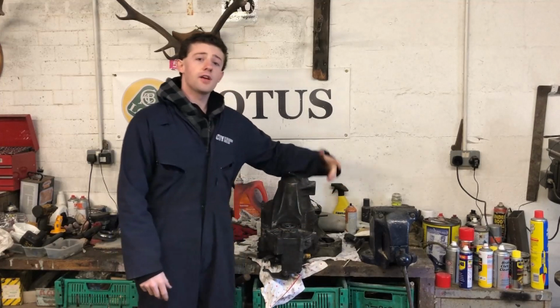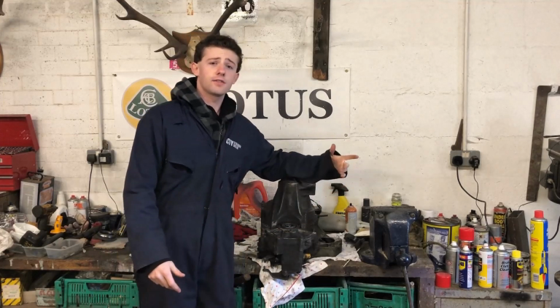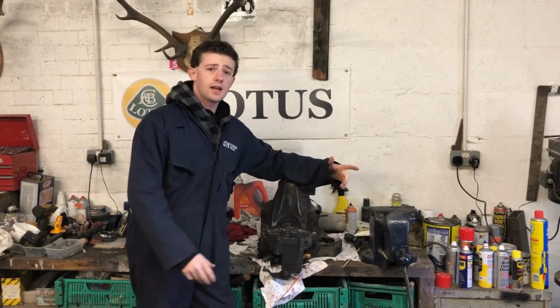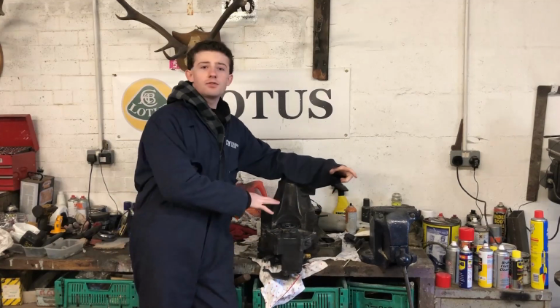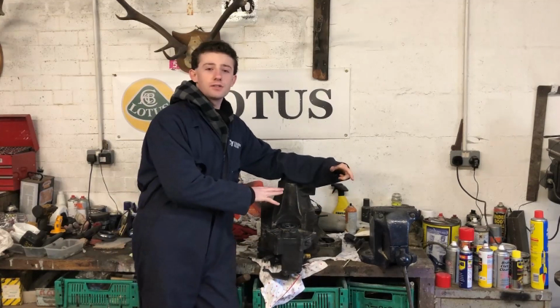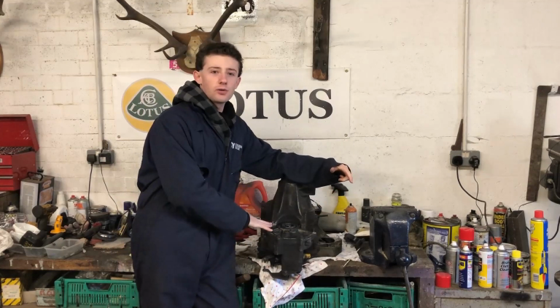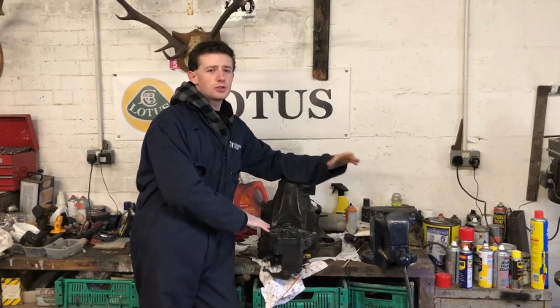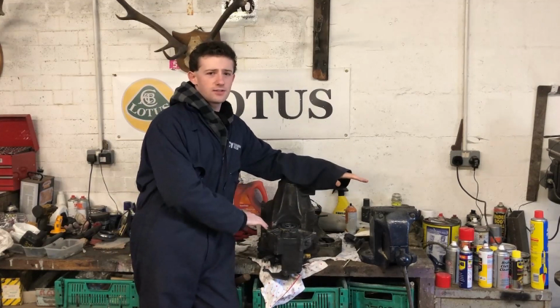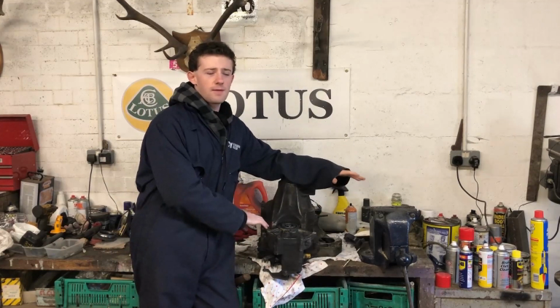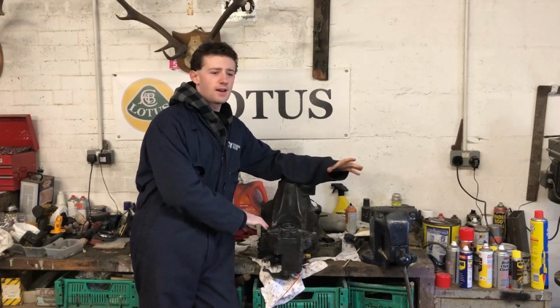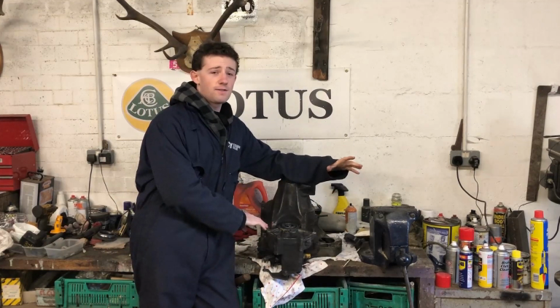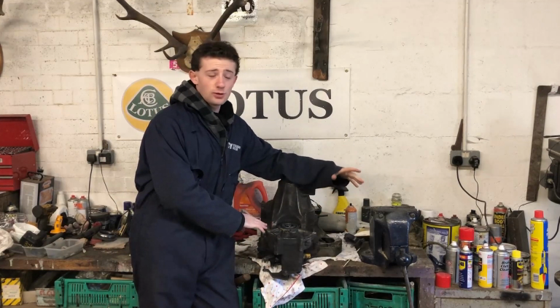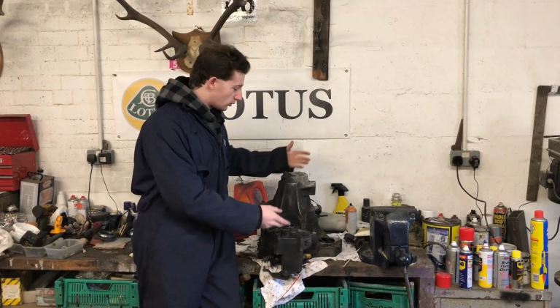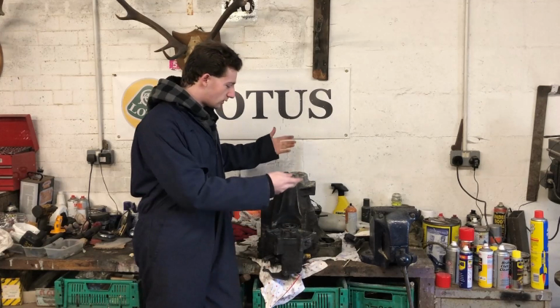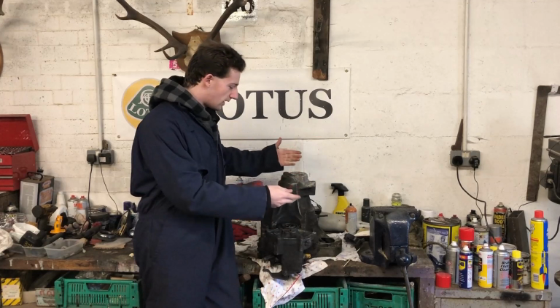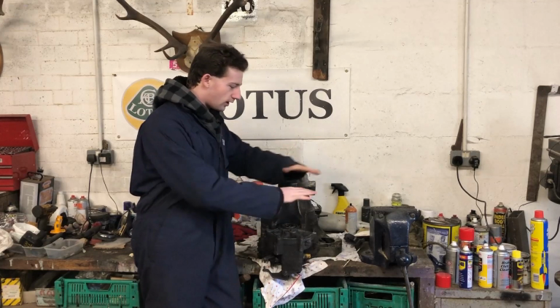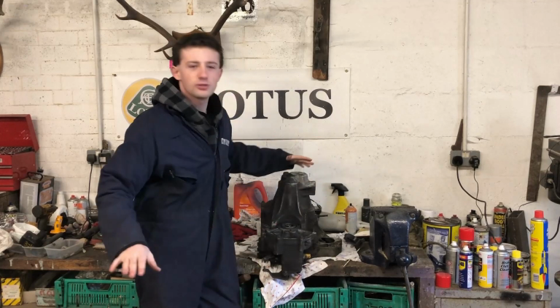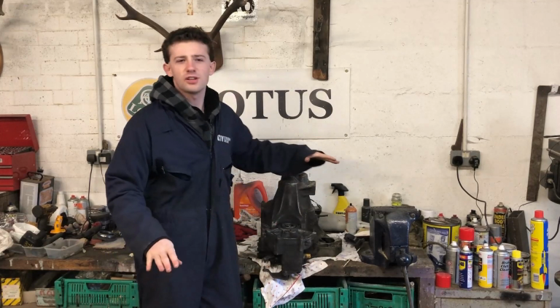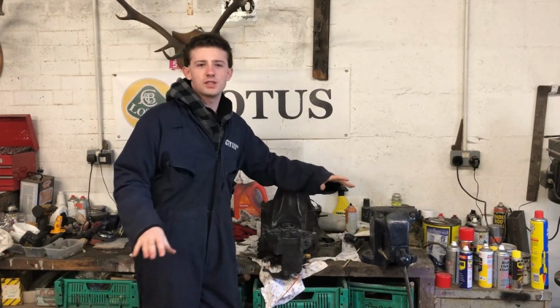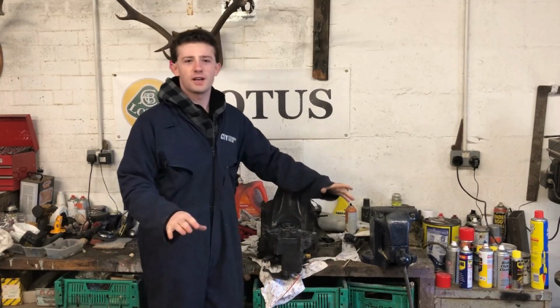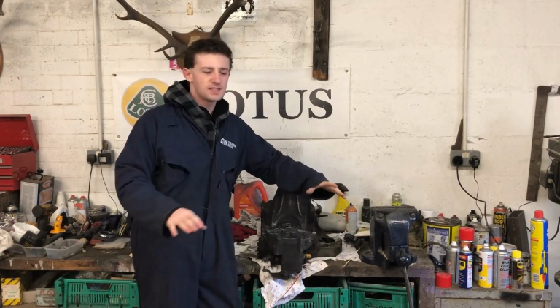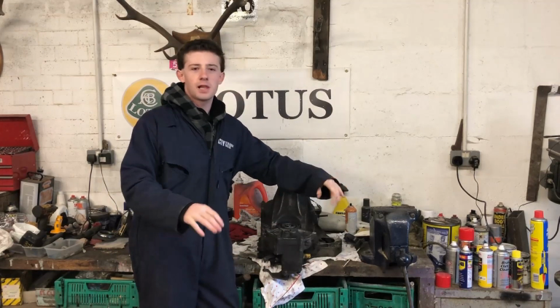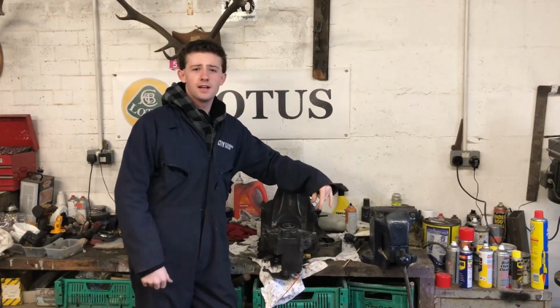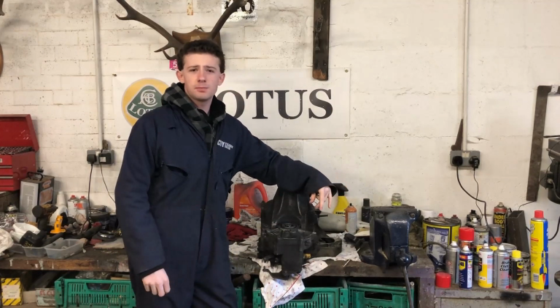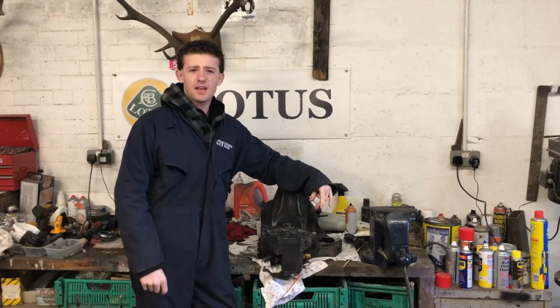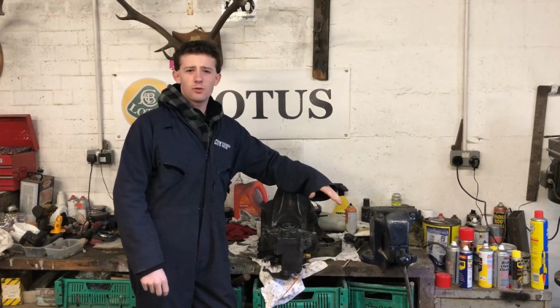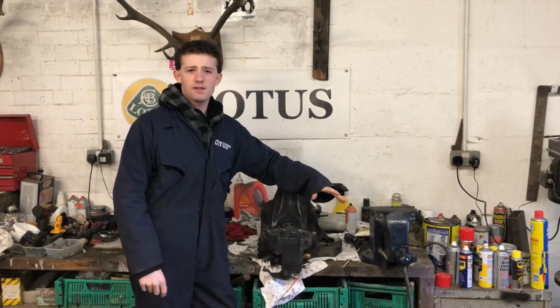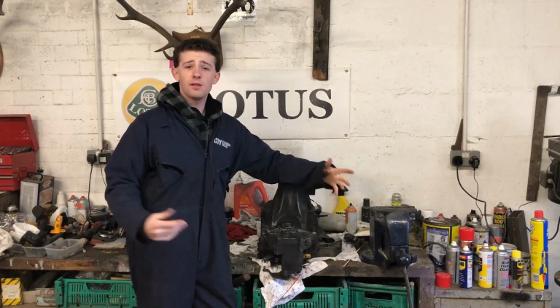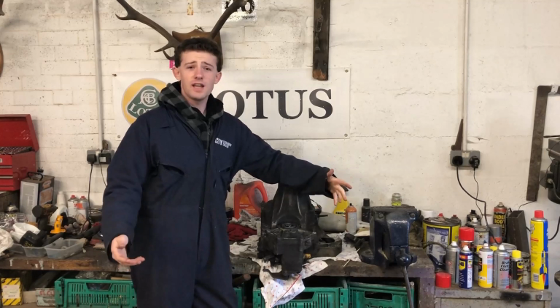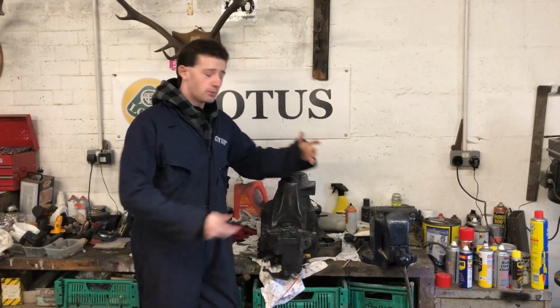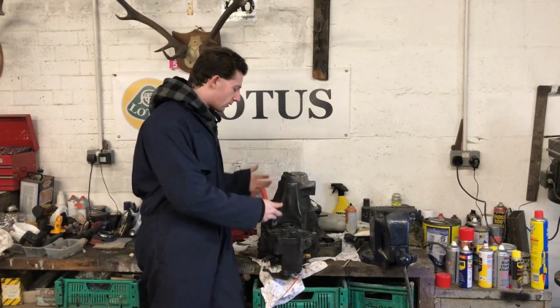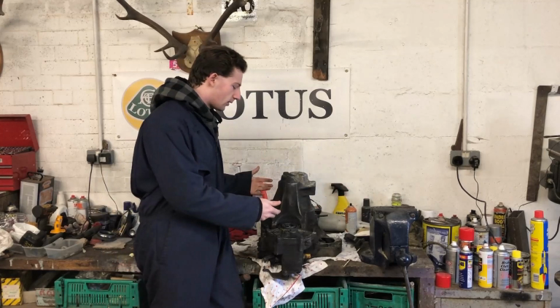The other thing I've done is I've drained this of oil. It's so easy to forget, and if you do, you'll split this open and everything around you is suddenly going to be swimming in a sea of black. You ever played the game 'the floor is lava'? Well, imagine that but with gearbox oil.